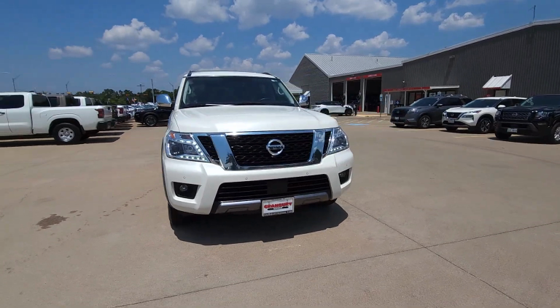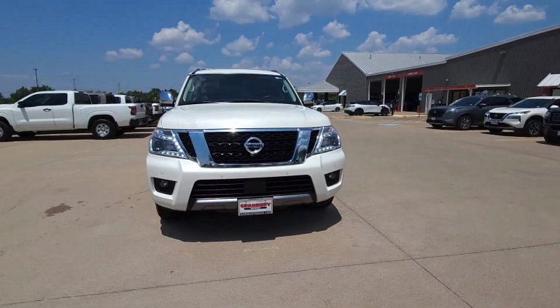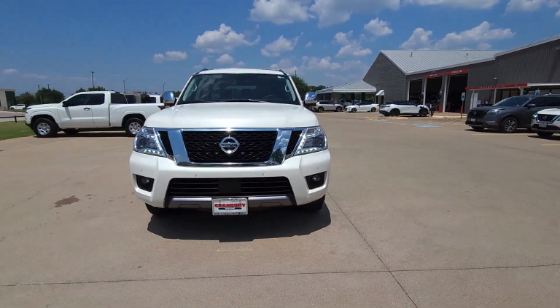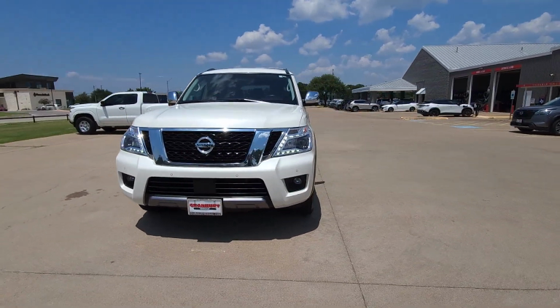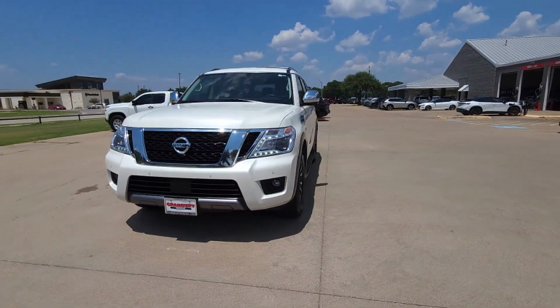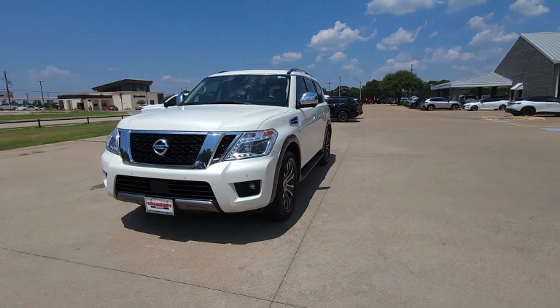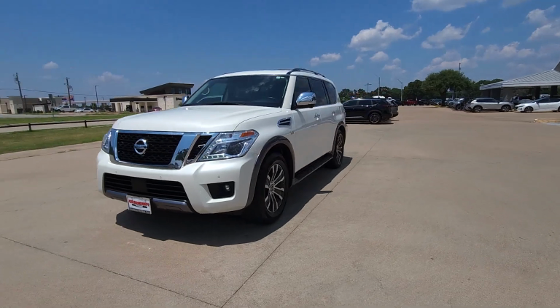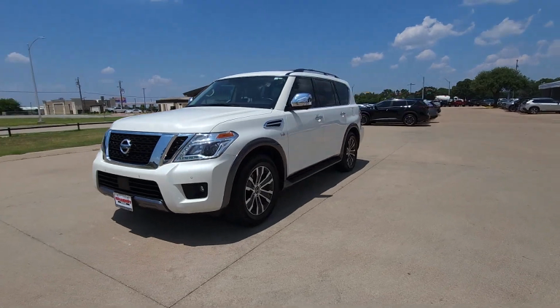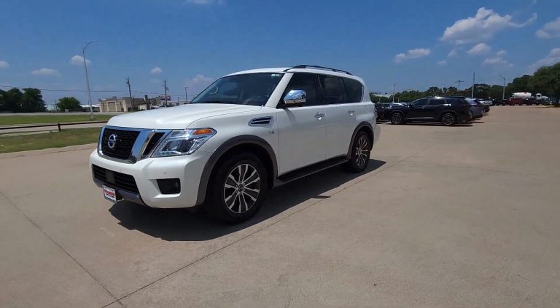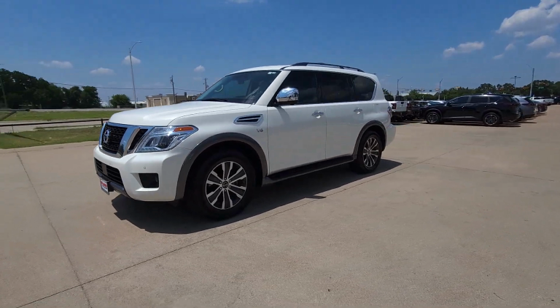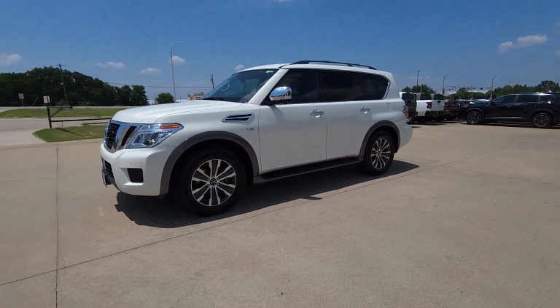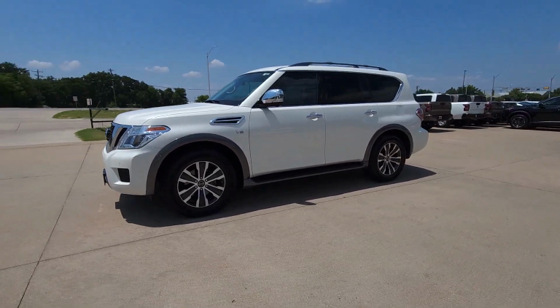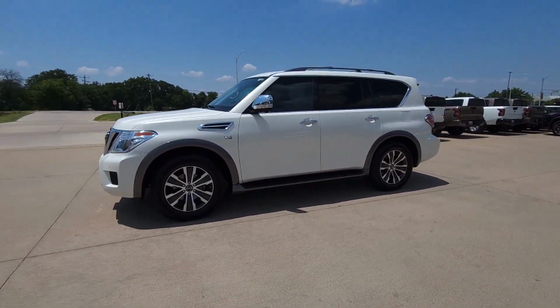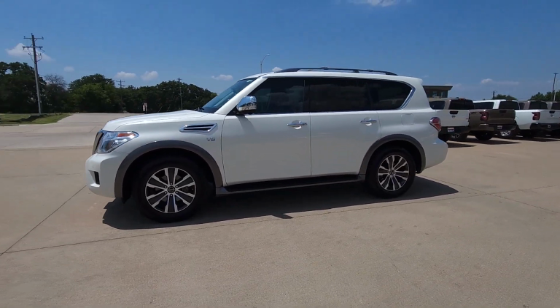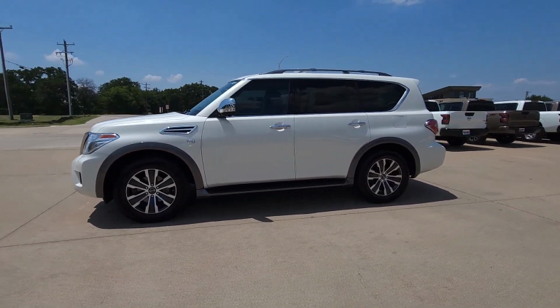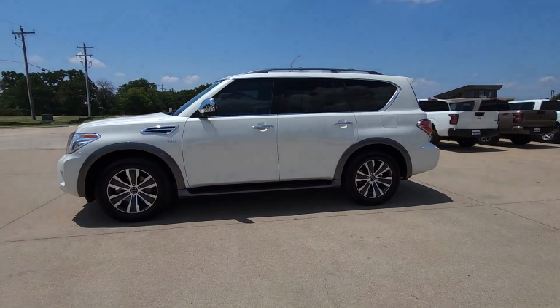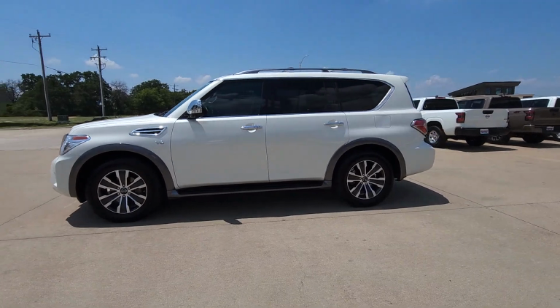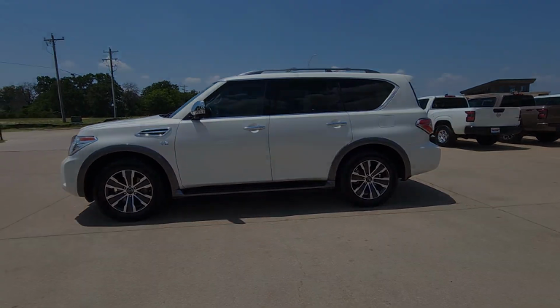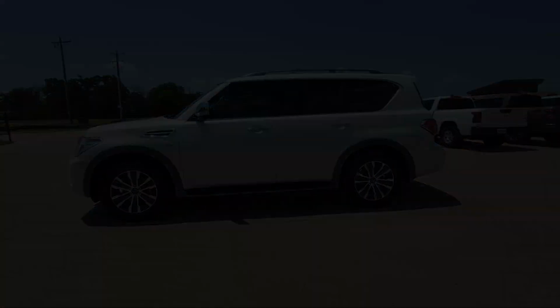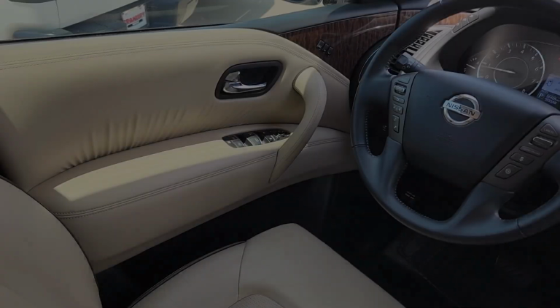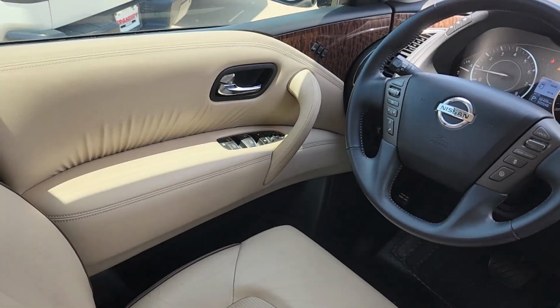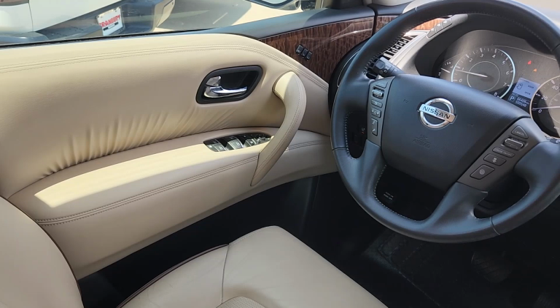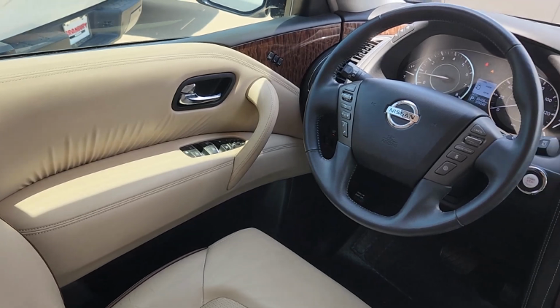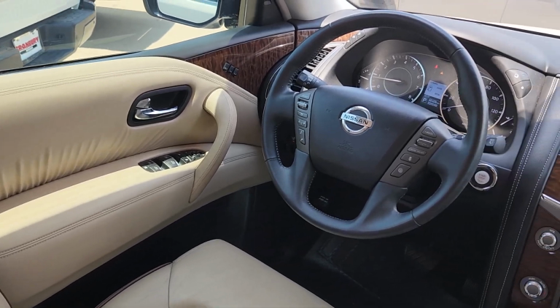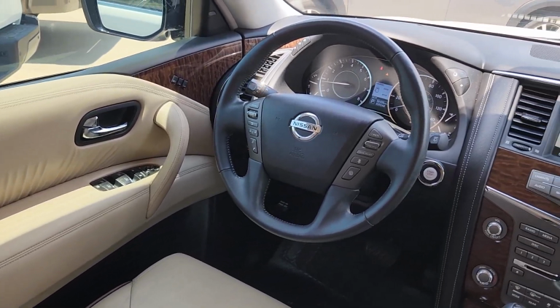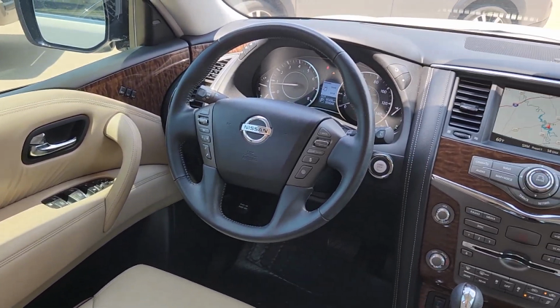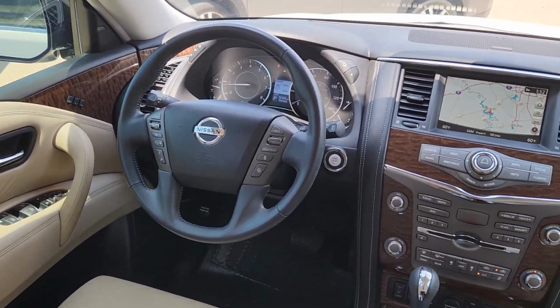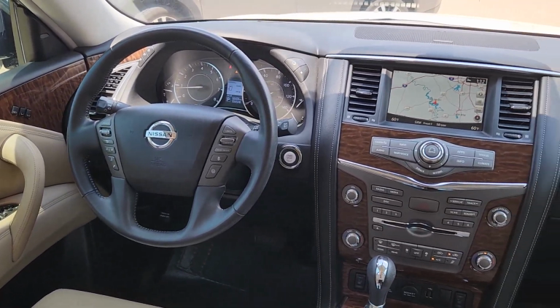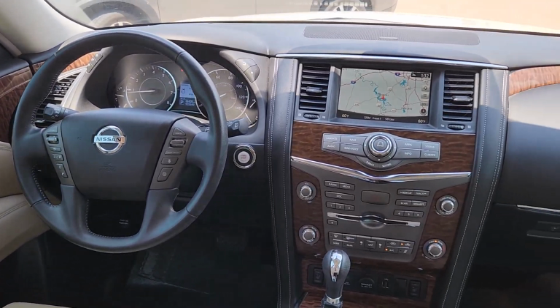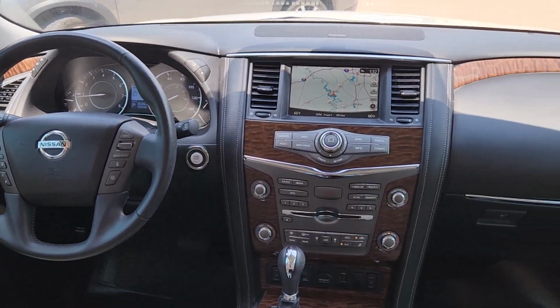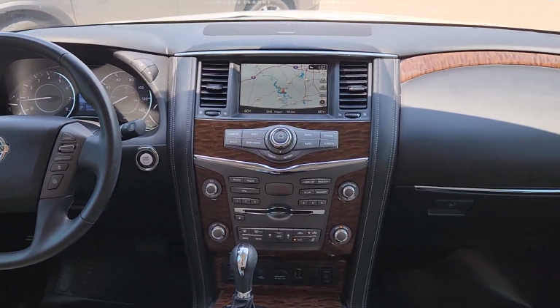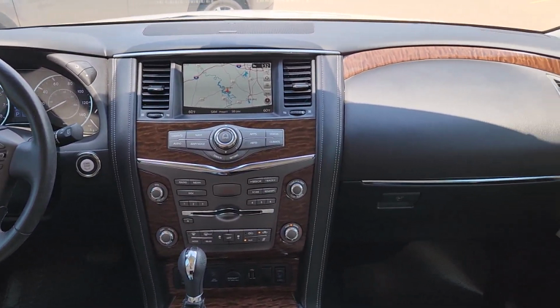The following are some of this vehicle's highlighted options: navigation system, keyless entry, moonroof, power passenger seat, heated mirrors, satellite radio, power liftgate, fog lamps, Bluetooth connection, and blind spot monitor.